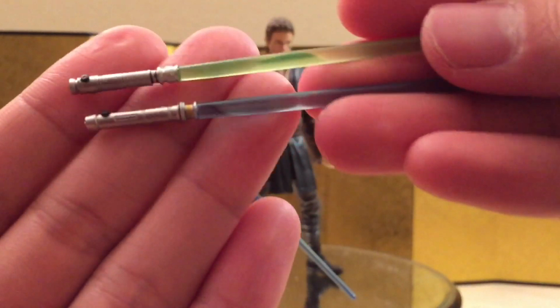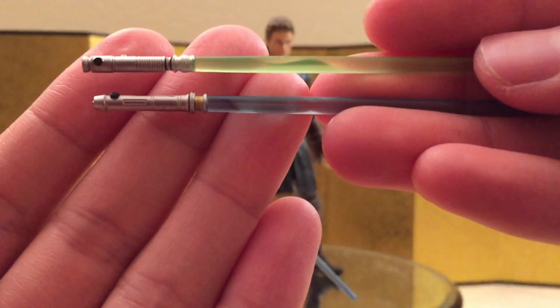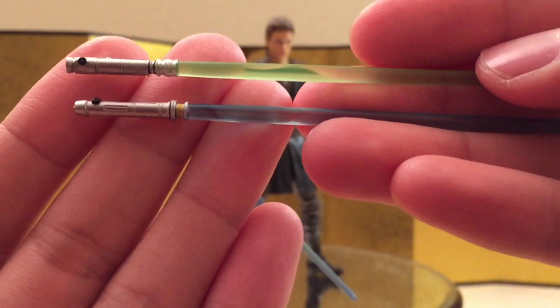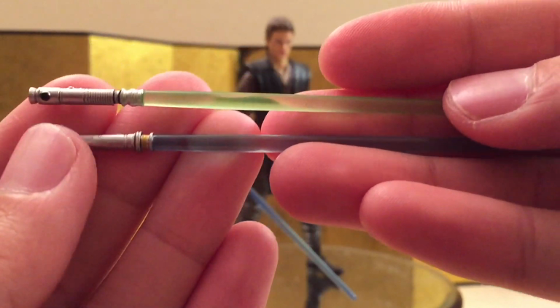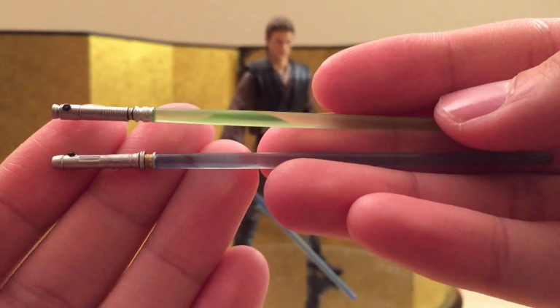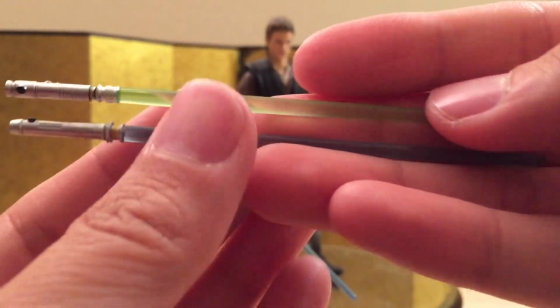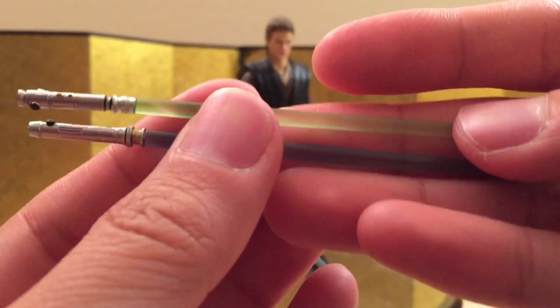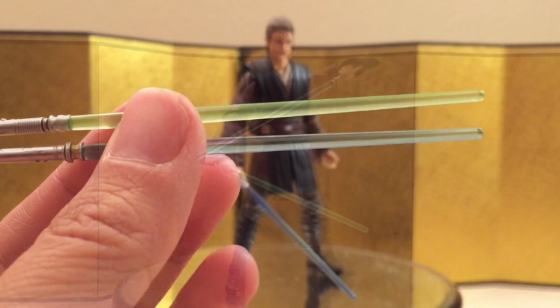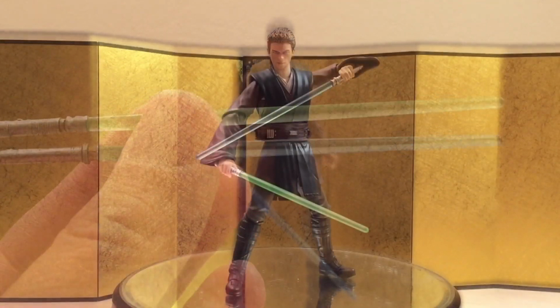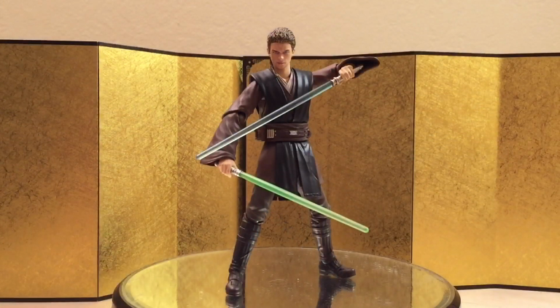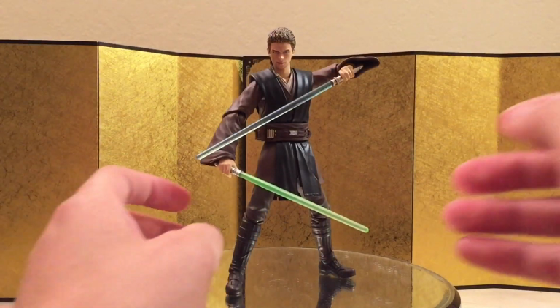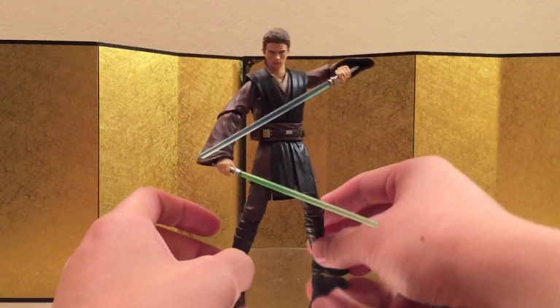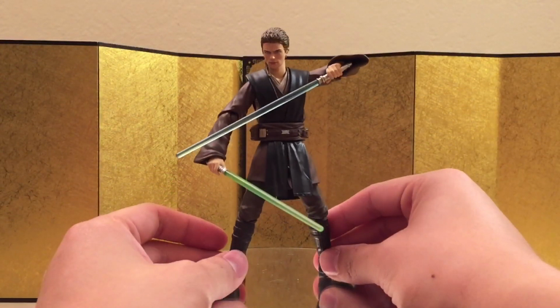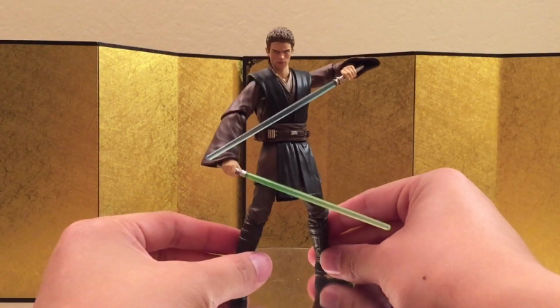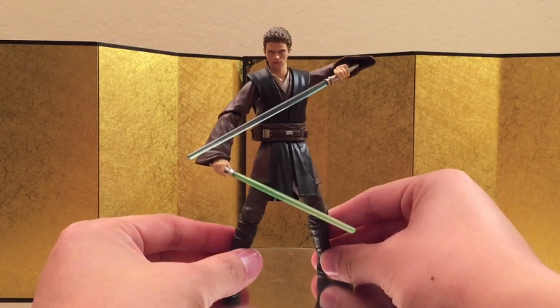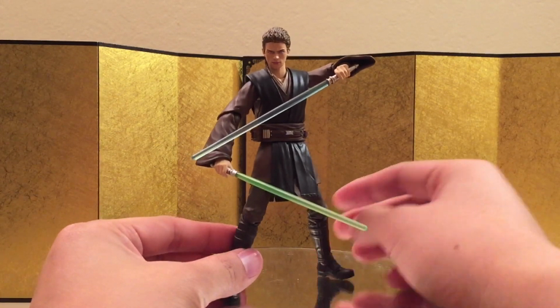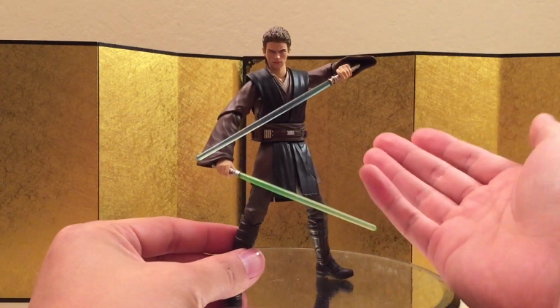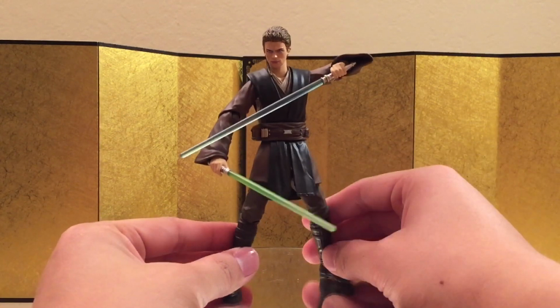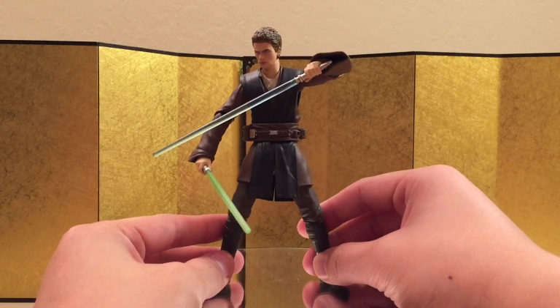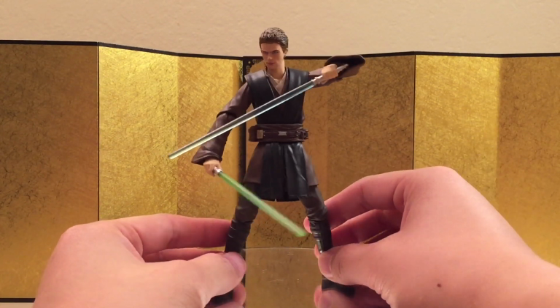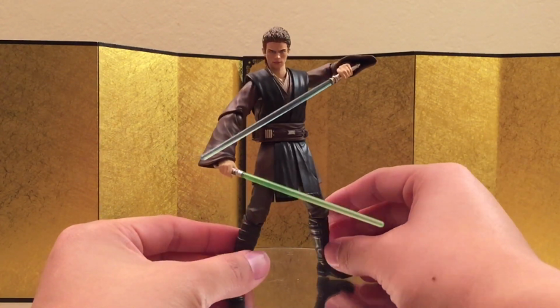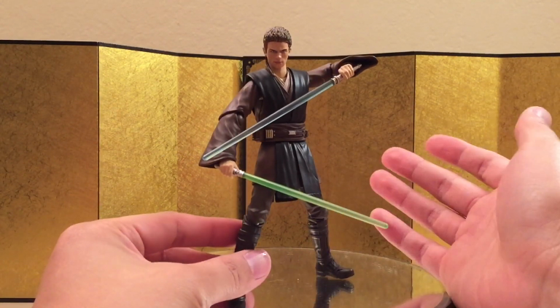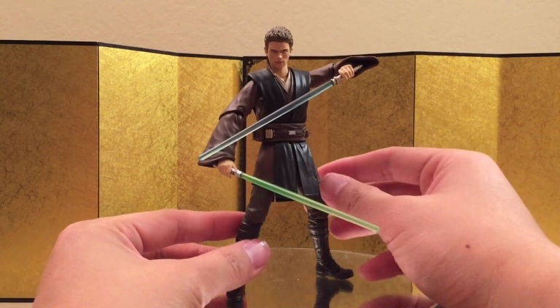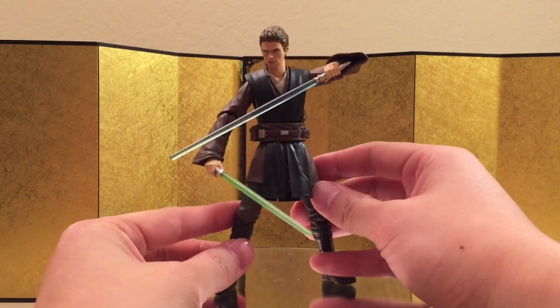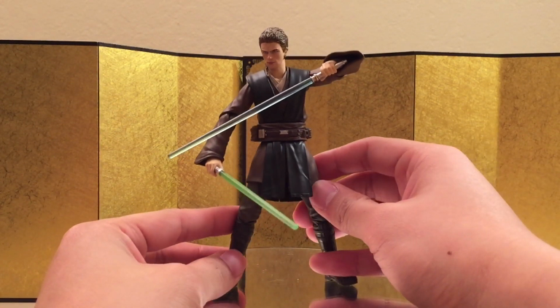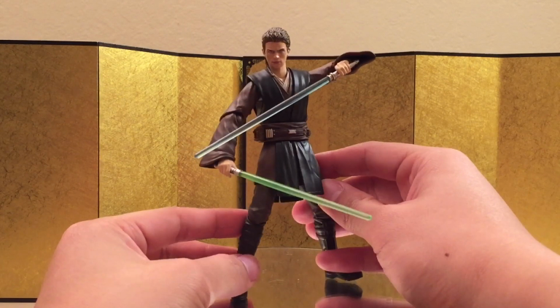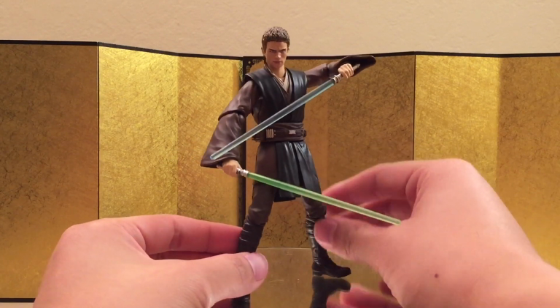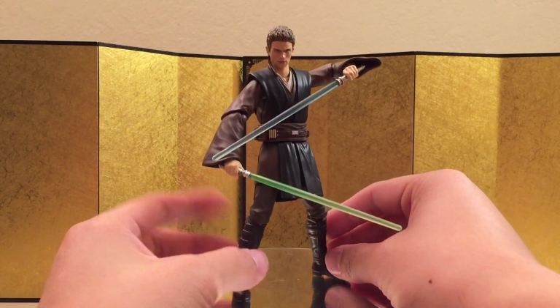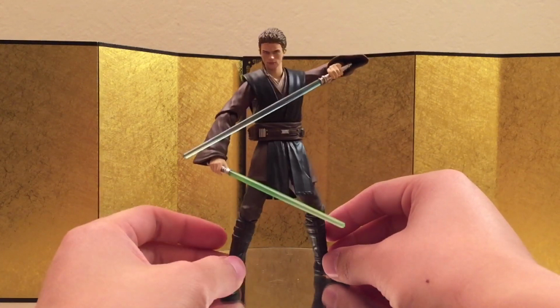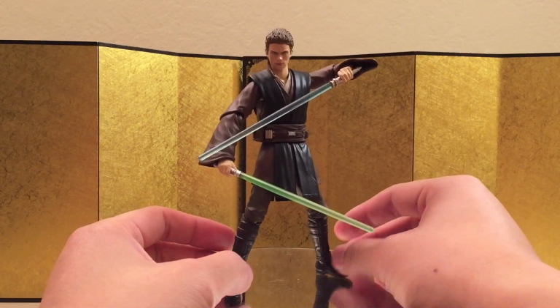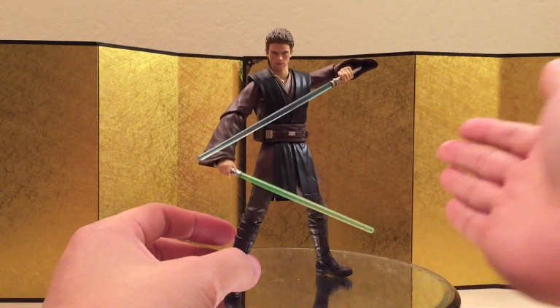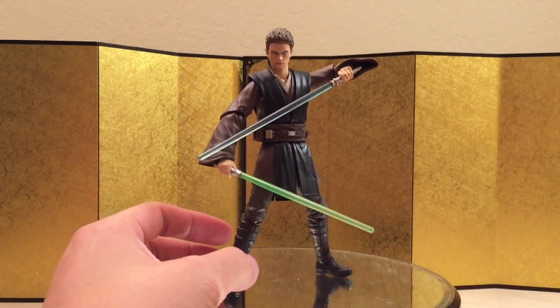Lastly we have the early pre-order bonus lightsaber, and they look very cool. Here's Anakin dual wielding, which looks amazing. Hopefully we get Dooku sooner than later, though I'm pretty sure that one's going to be really expensive as well. Let's jump straight into the size comparison.